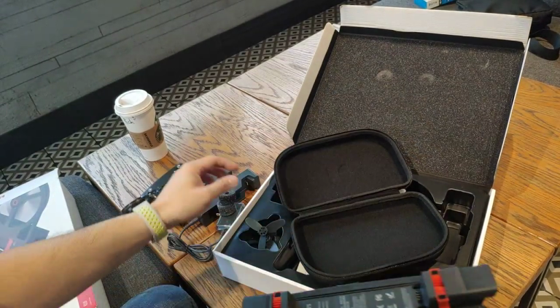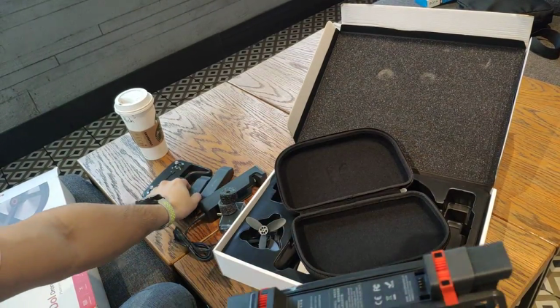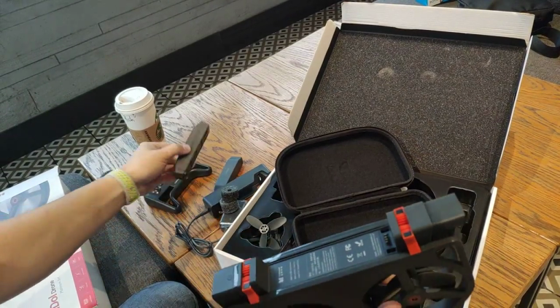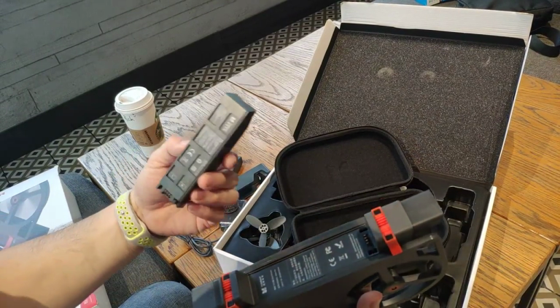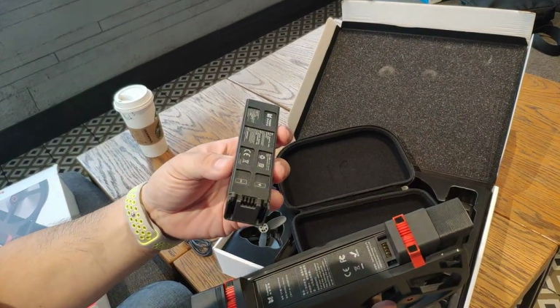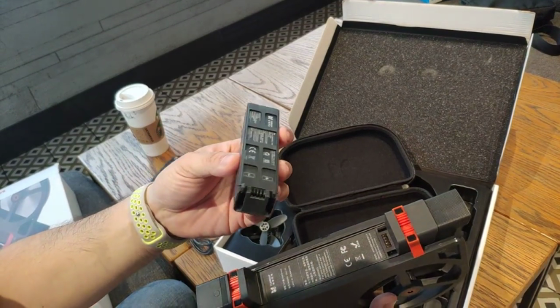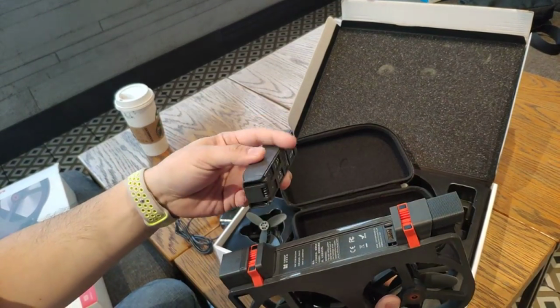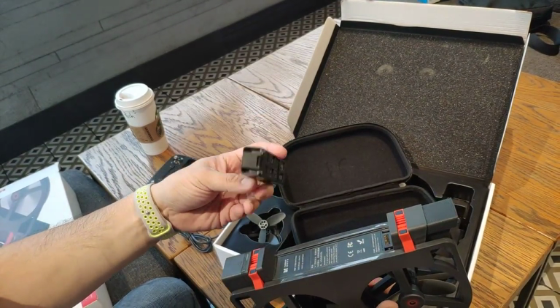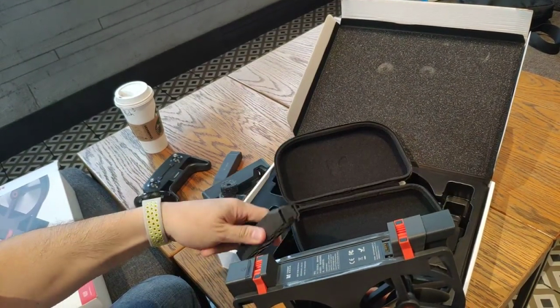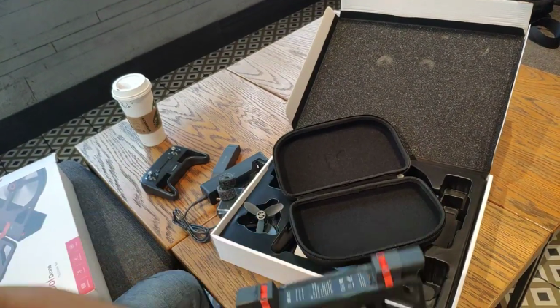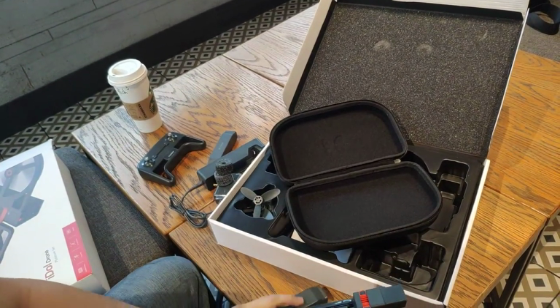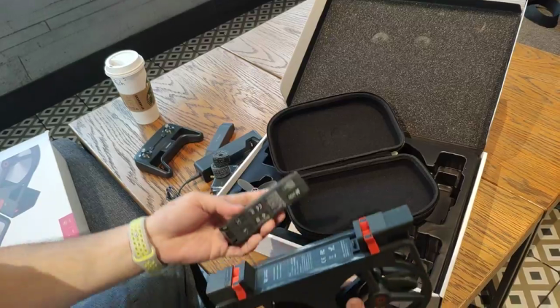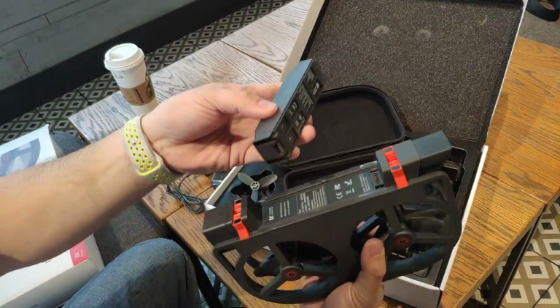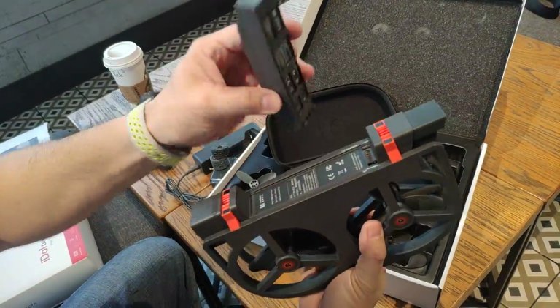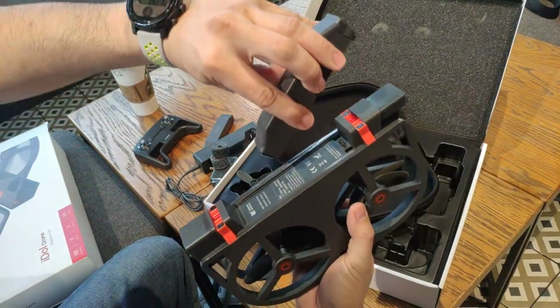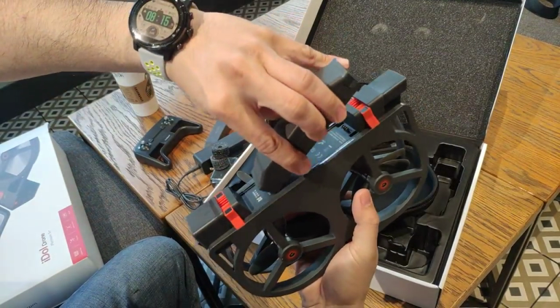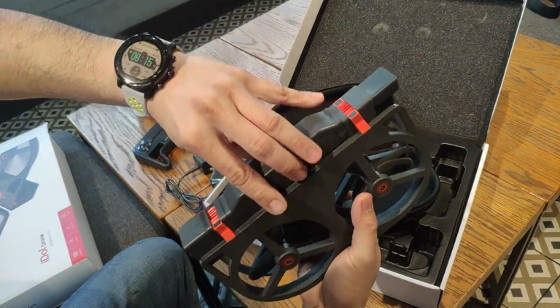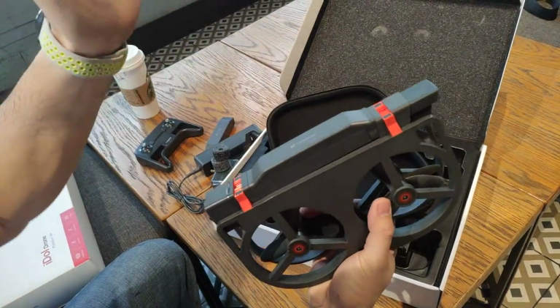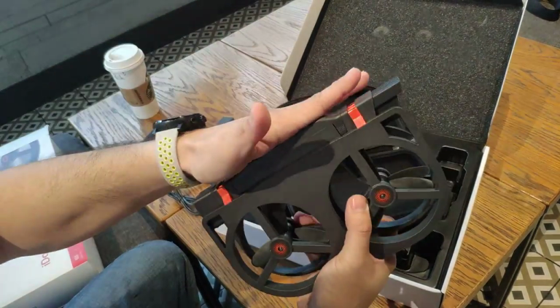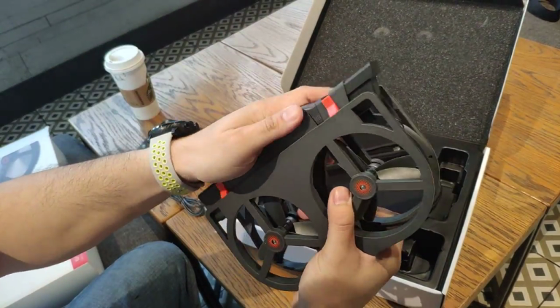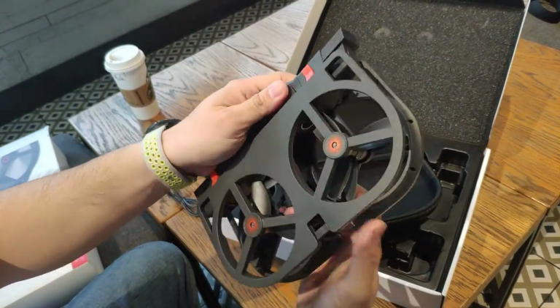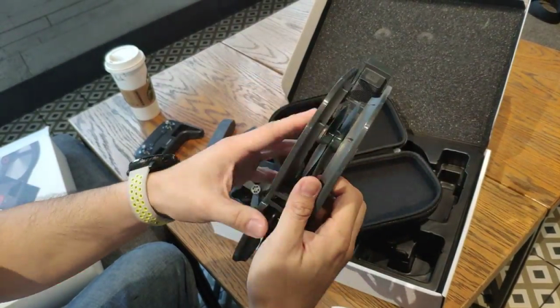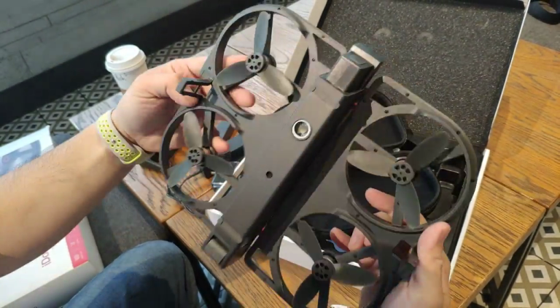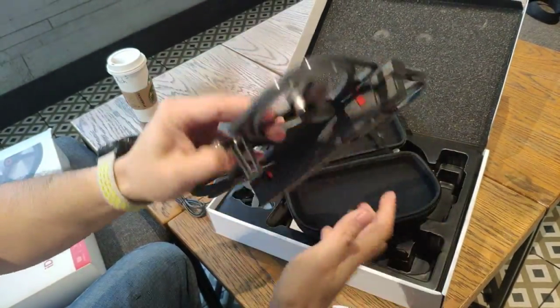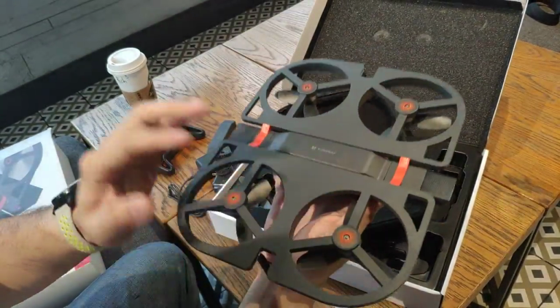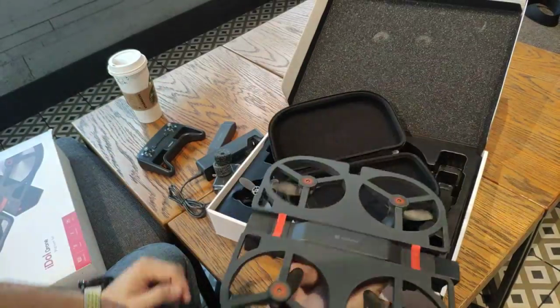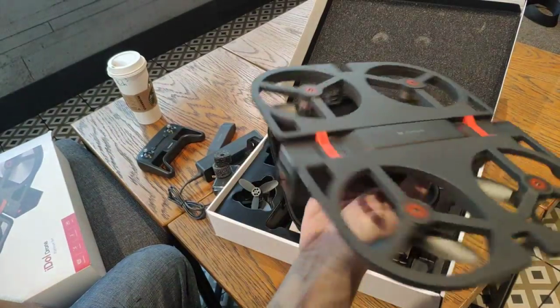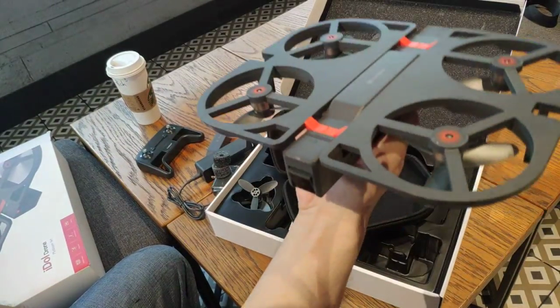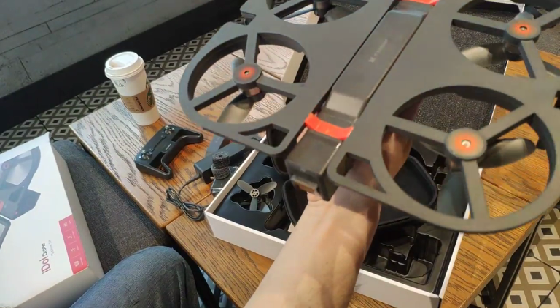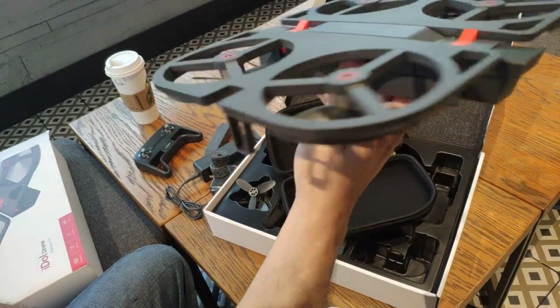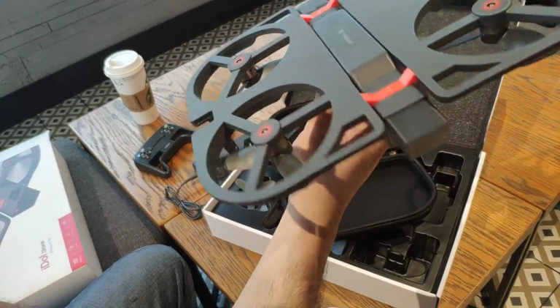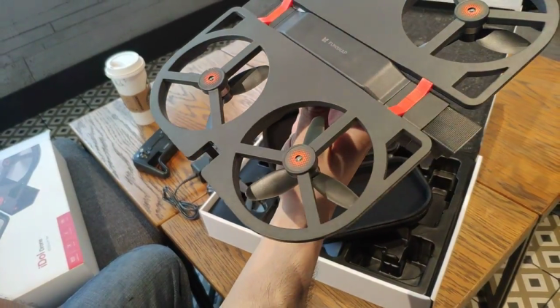In order to attach the battery, you just really need to use the guide. Snap it in. Still pretty lightweight even with the battery on.